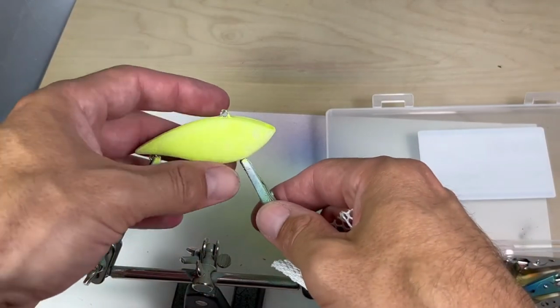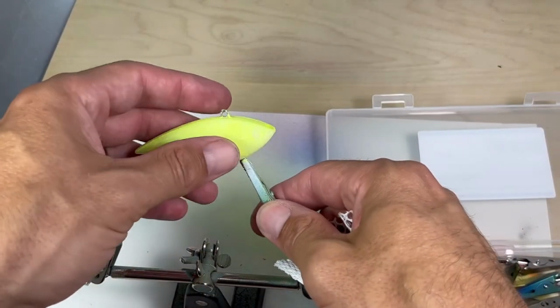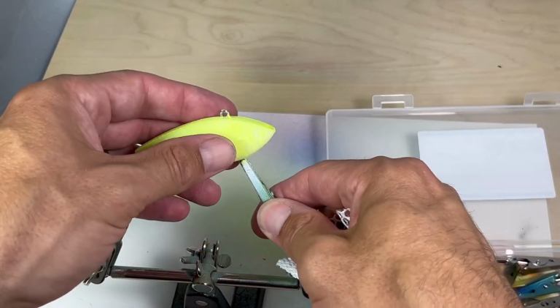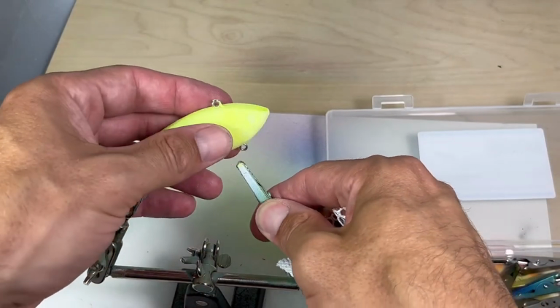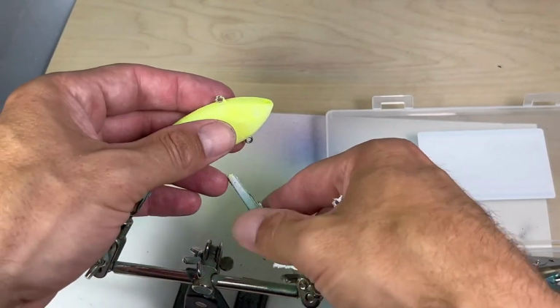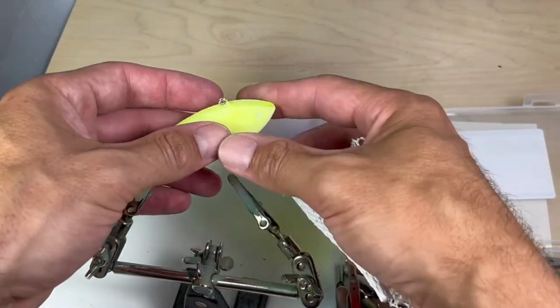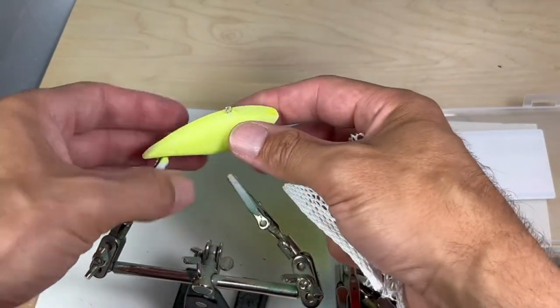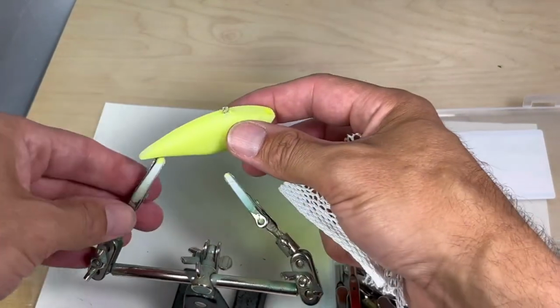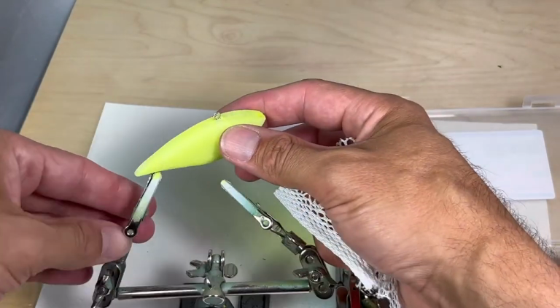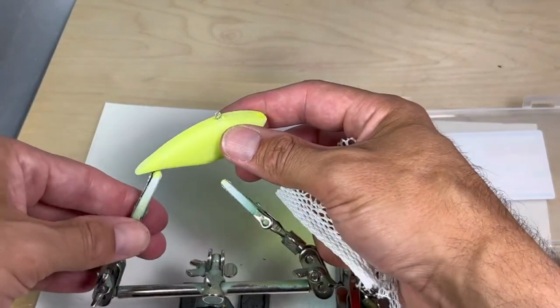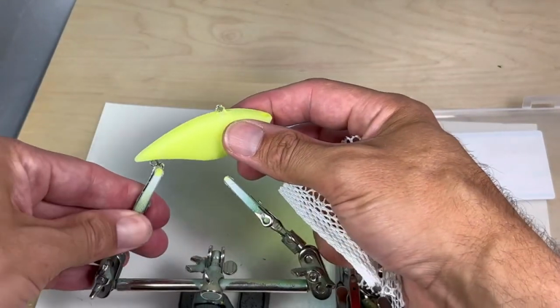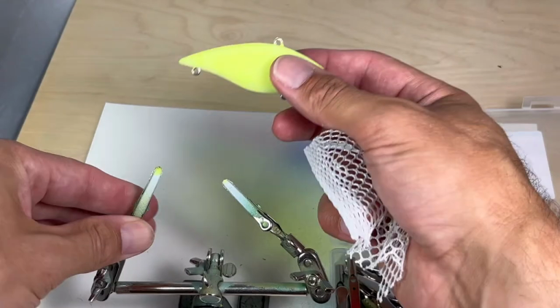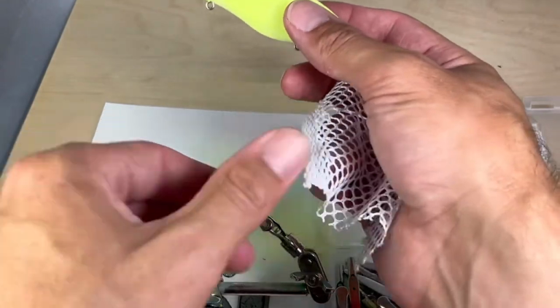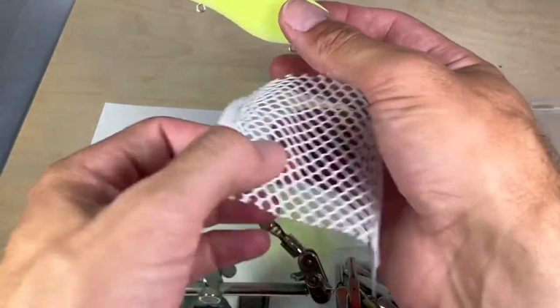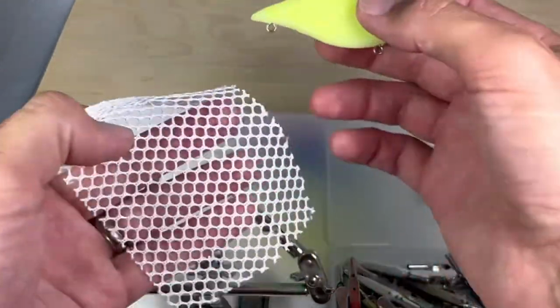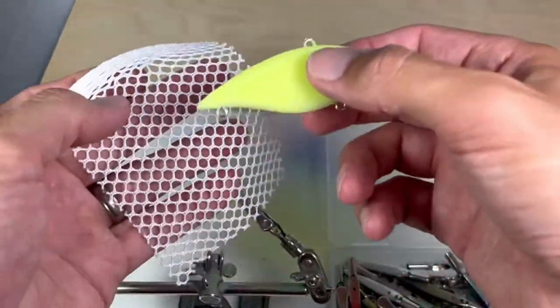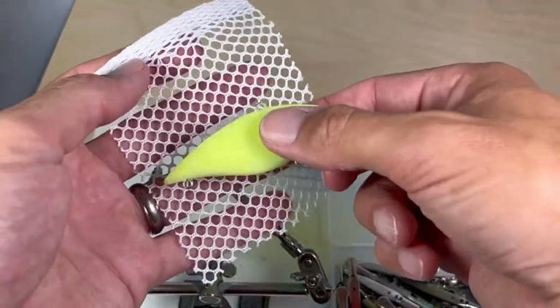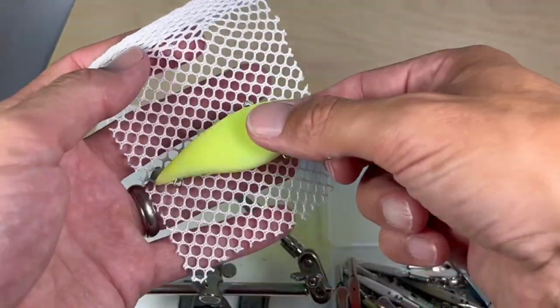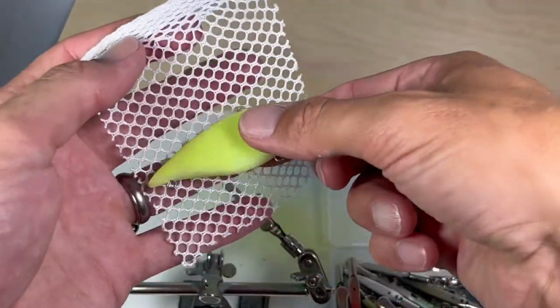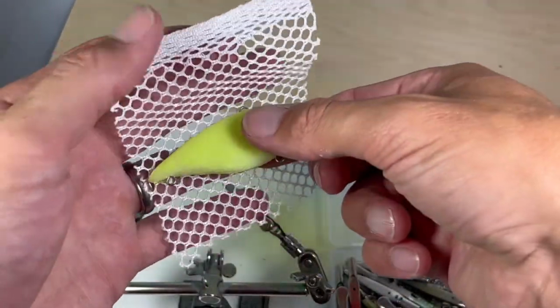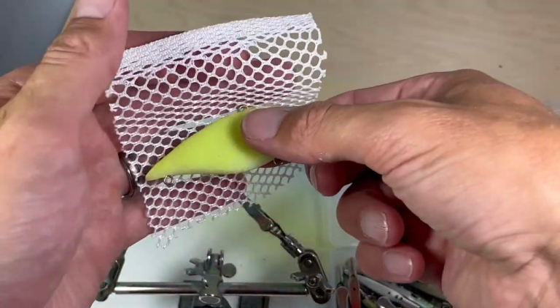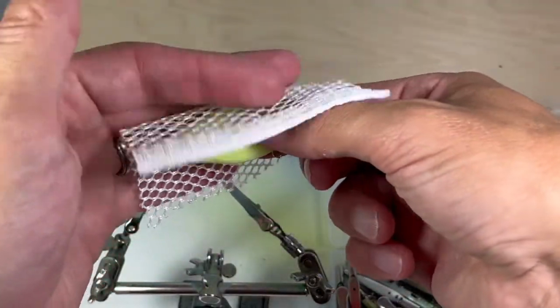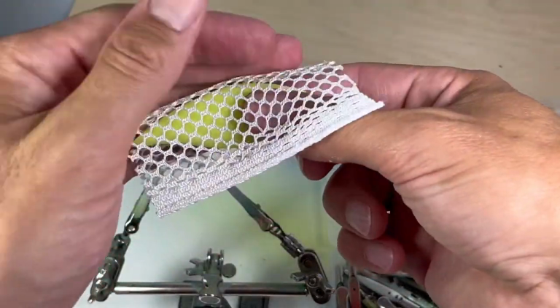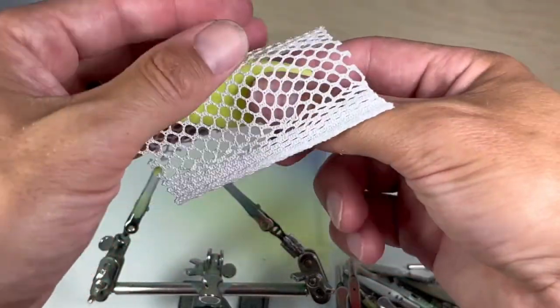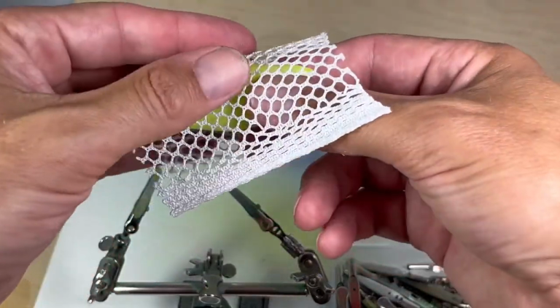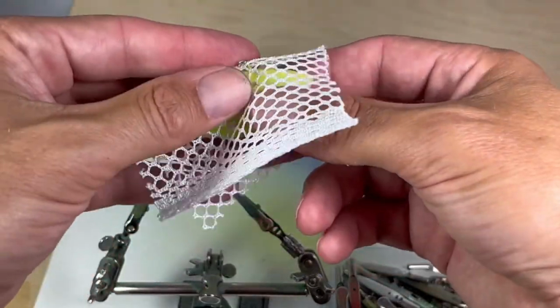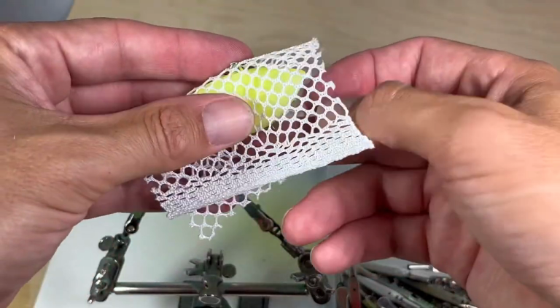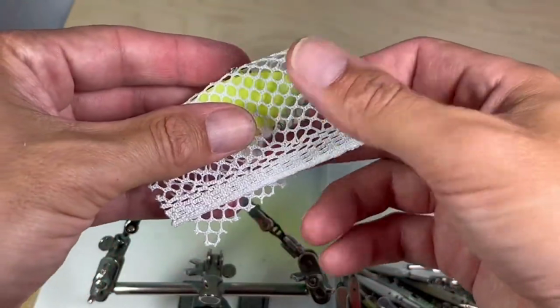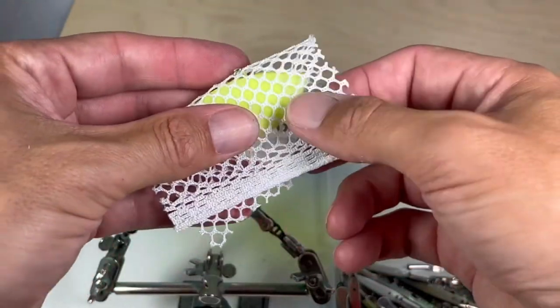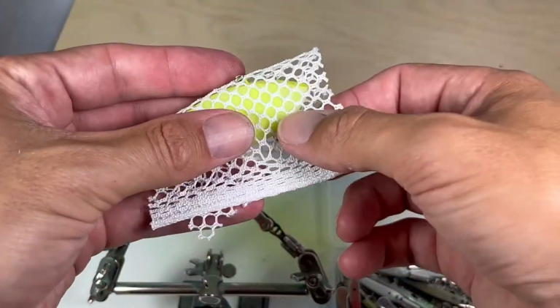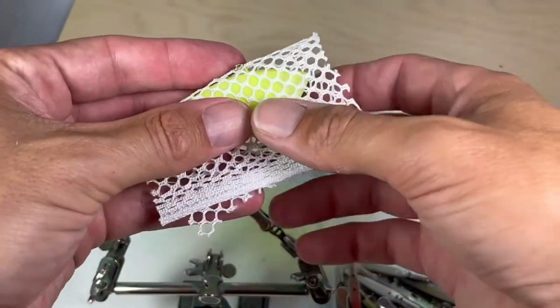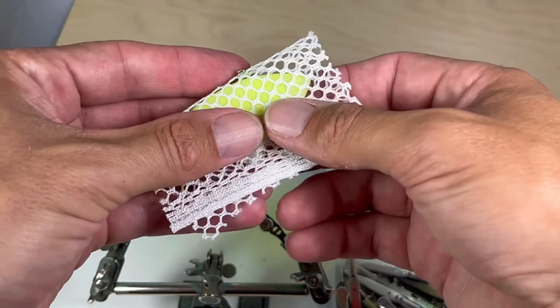I put some mesh over the lure and spray some opaque black to create a sort of mask that will allow the glow-in-the-dark to show through.